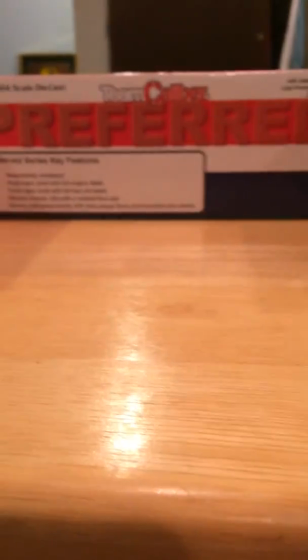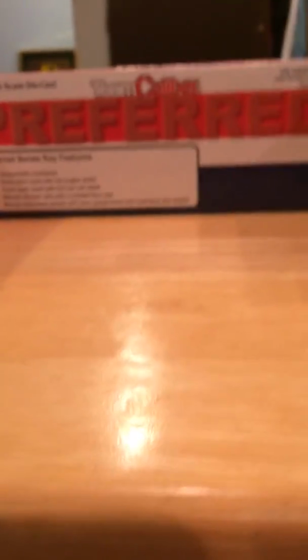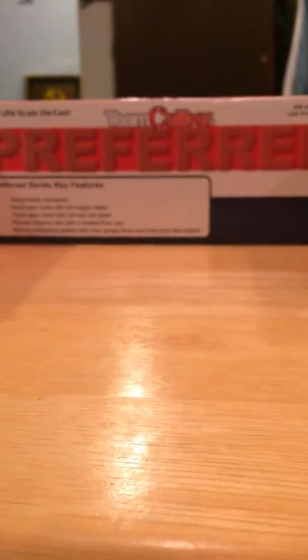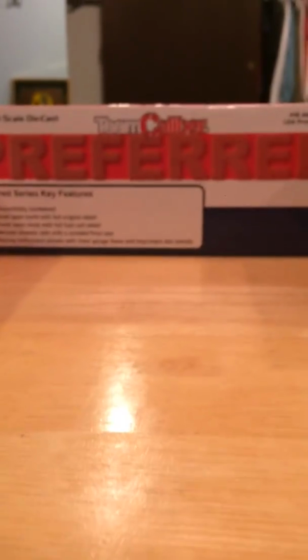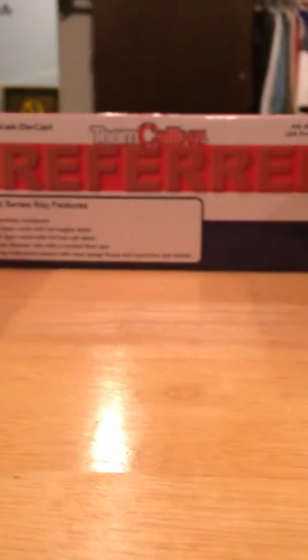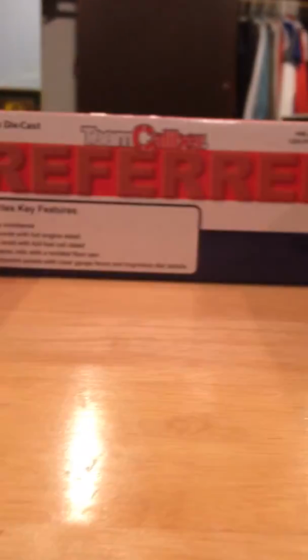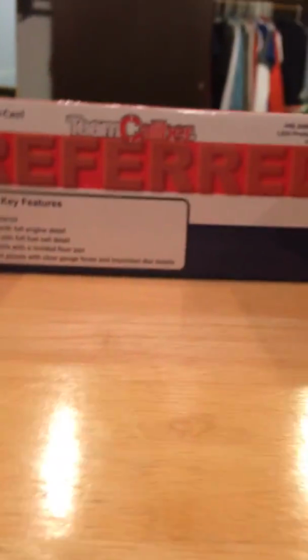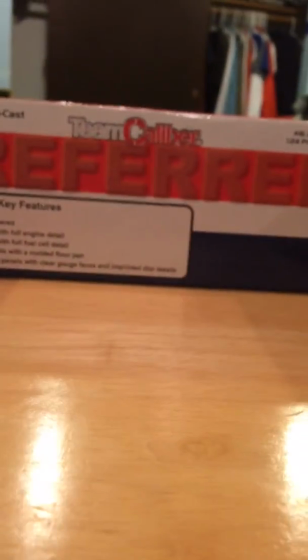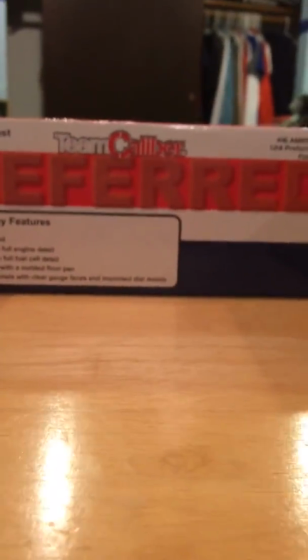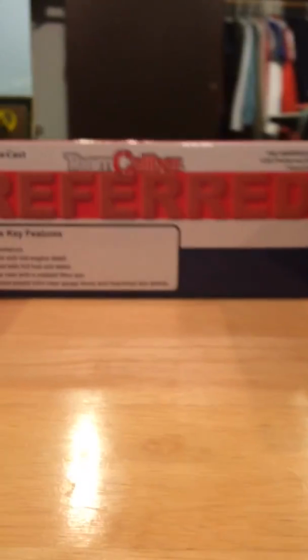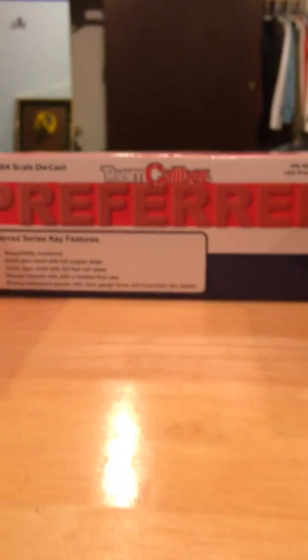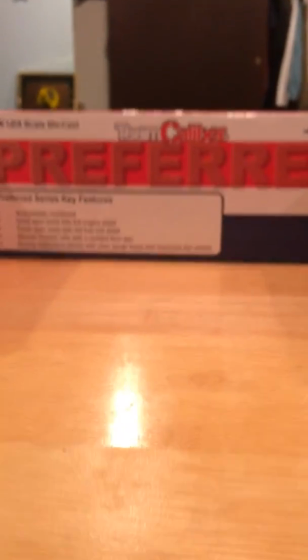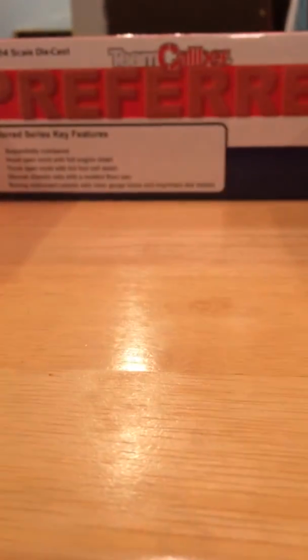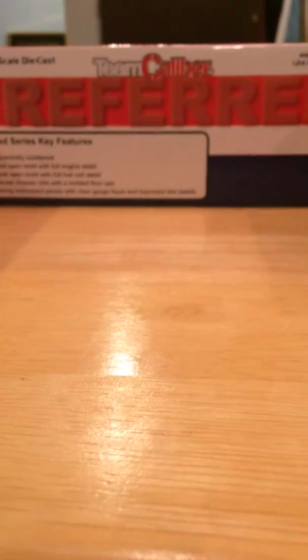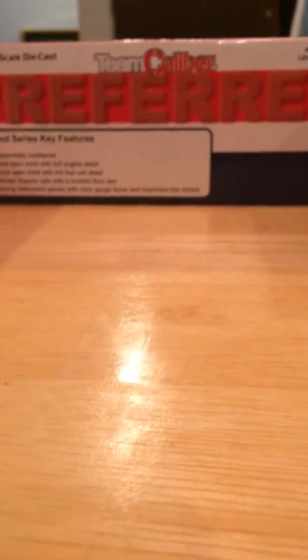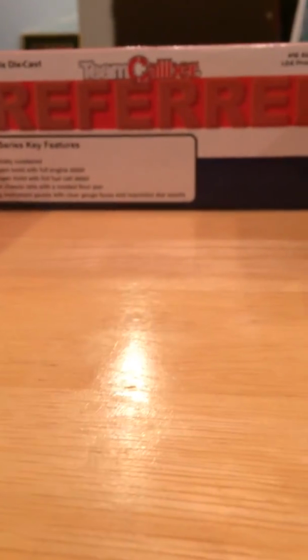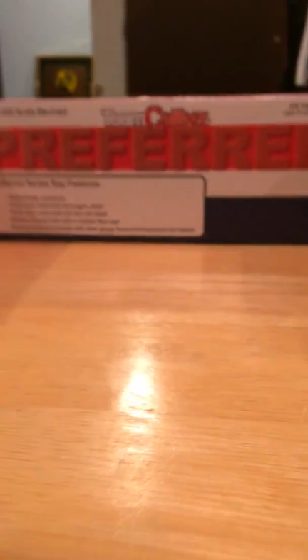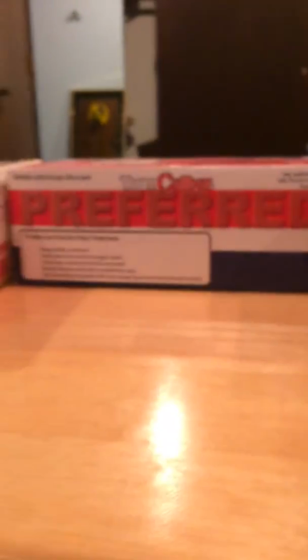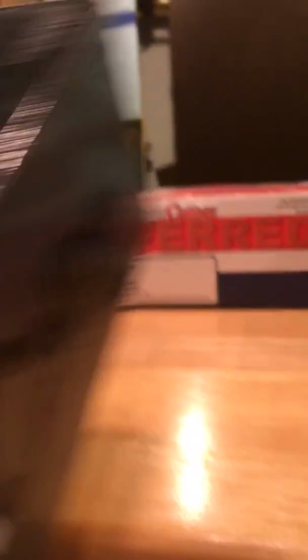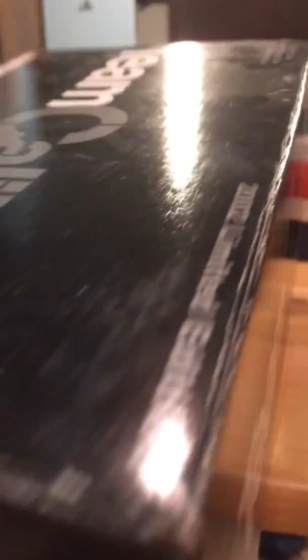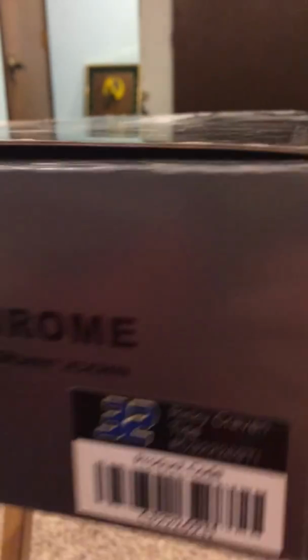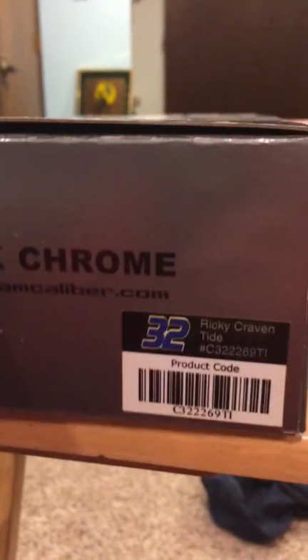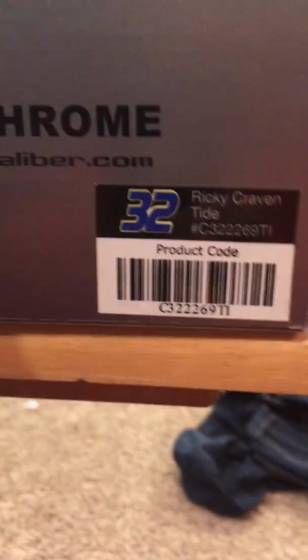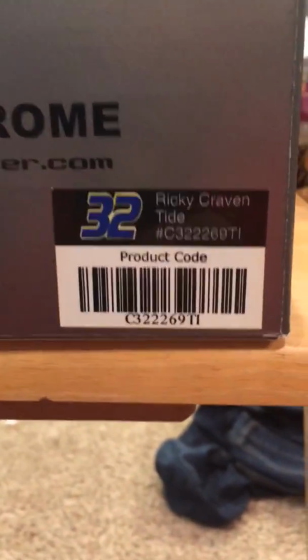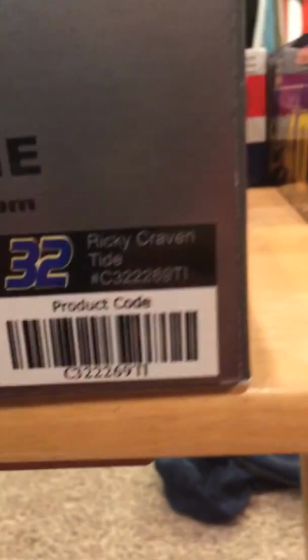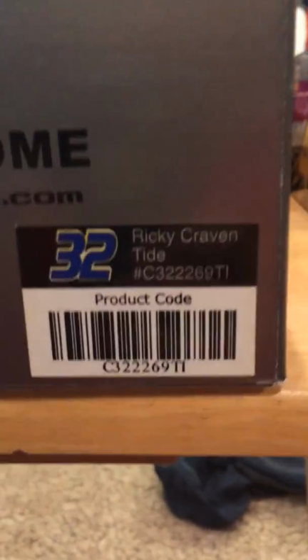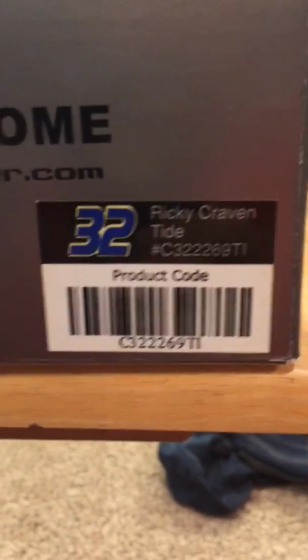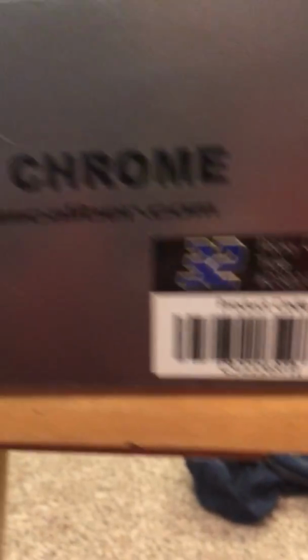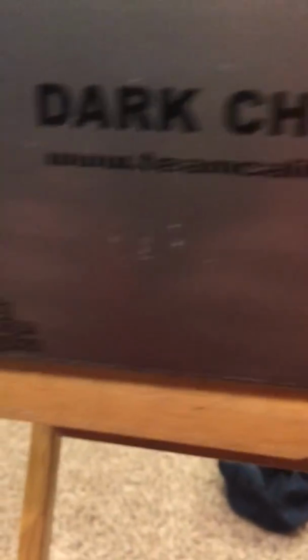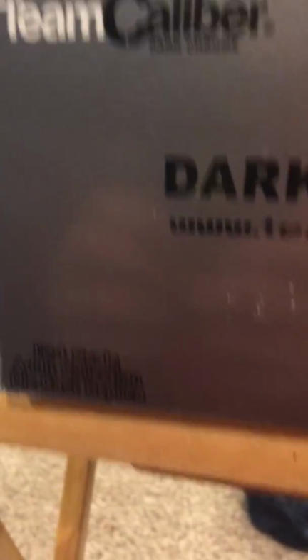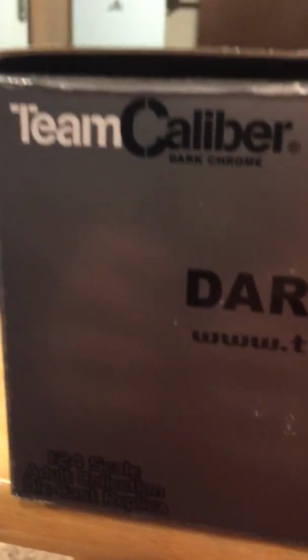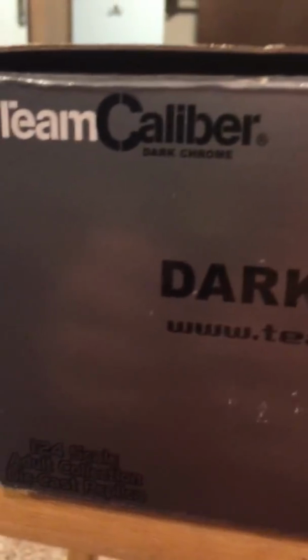Alright, what is up? I am DocCastReviews2419 and this is a review on — big box — Ricky Cravens 32, dark chrome, team caliber.